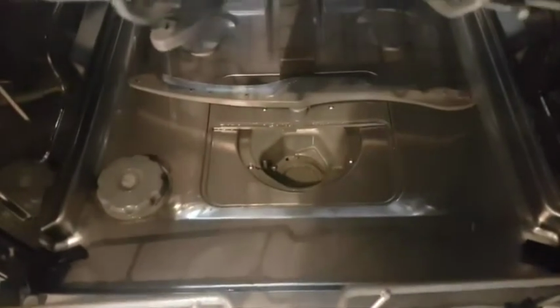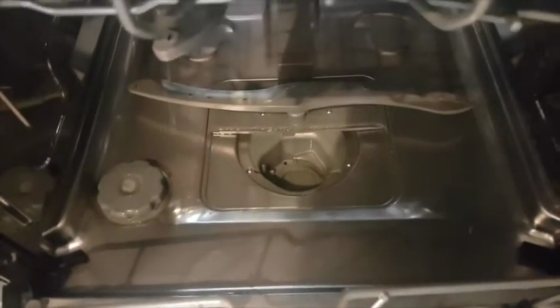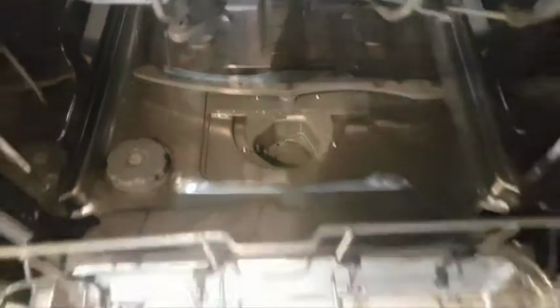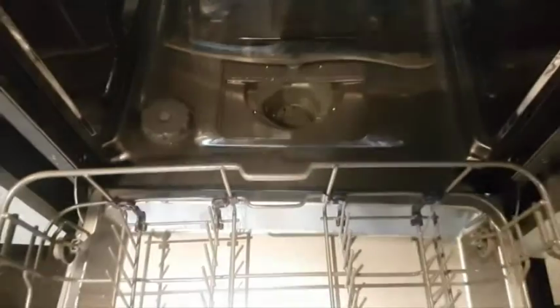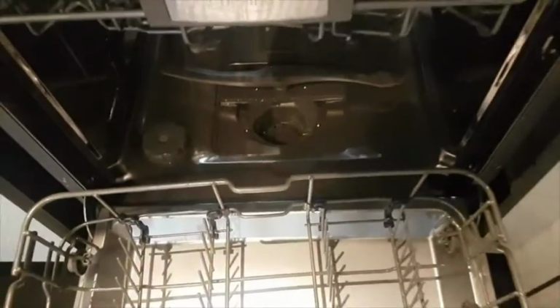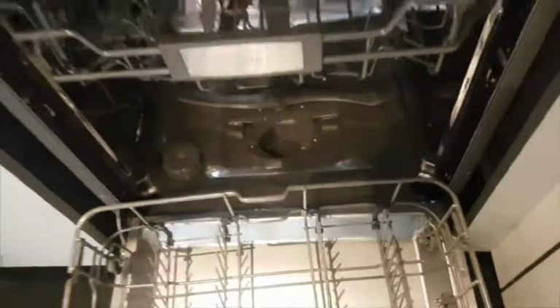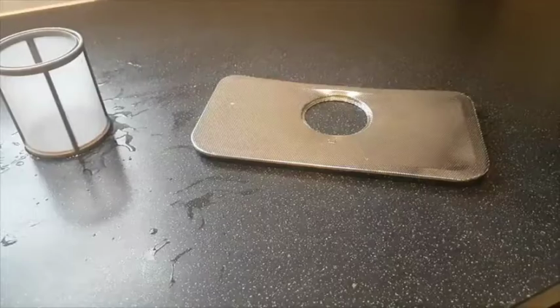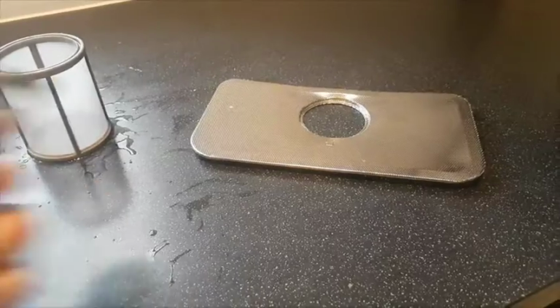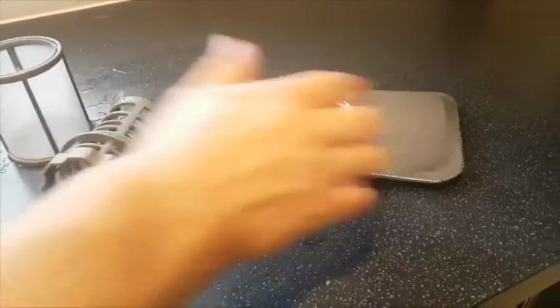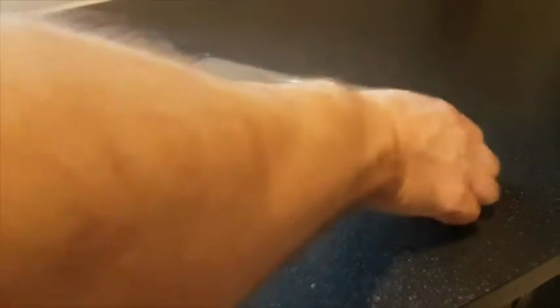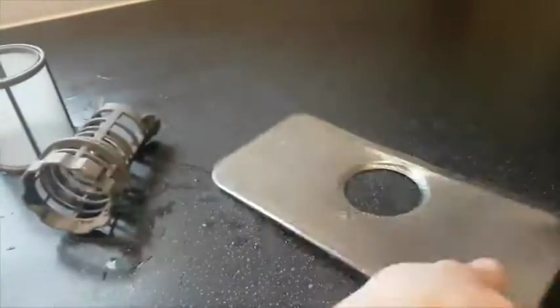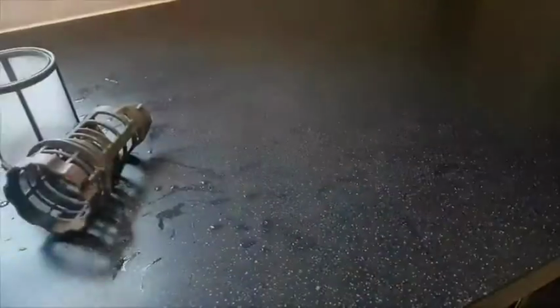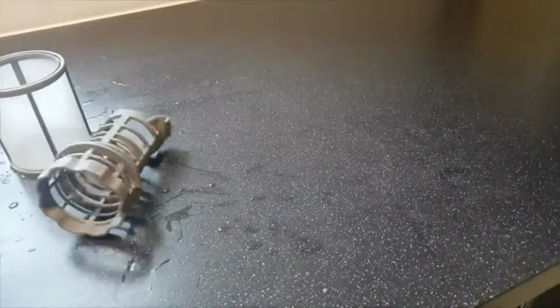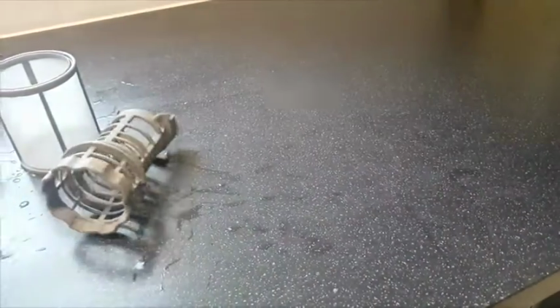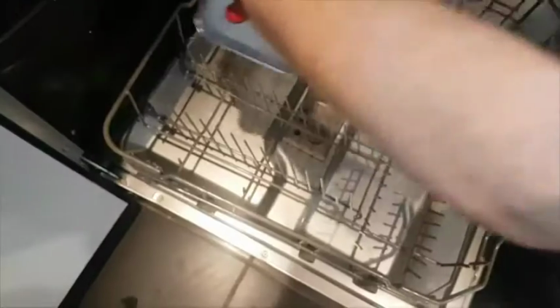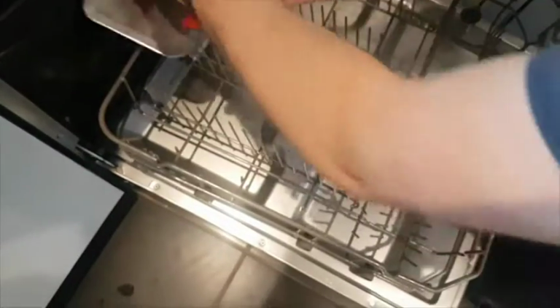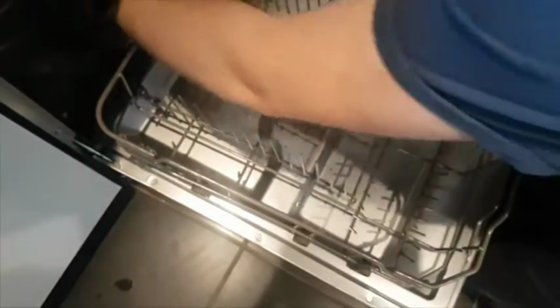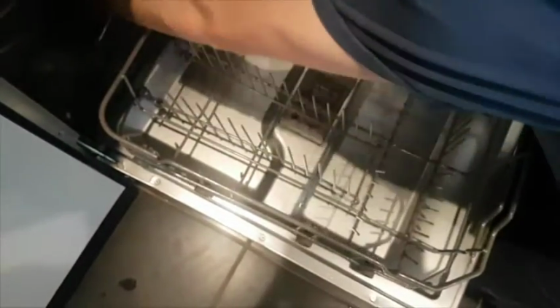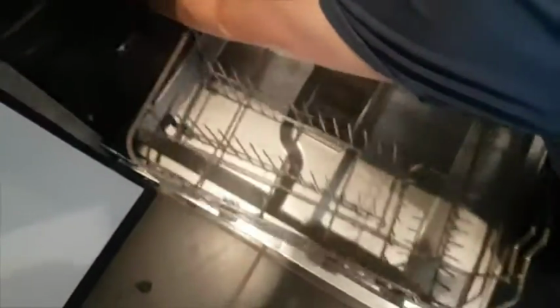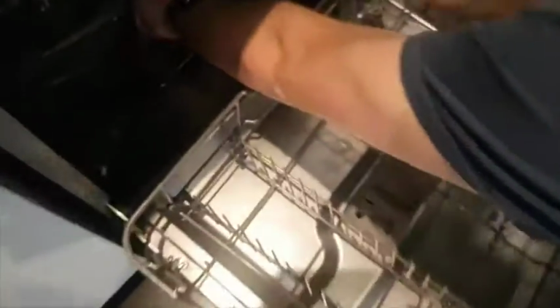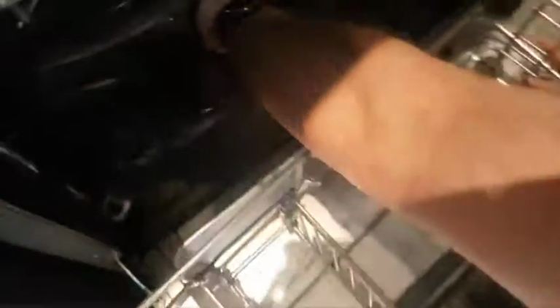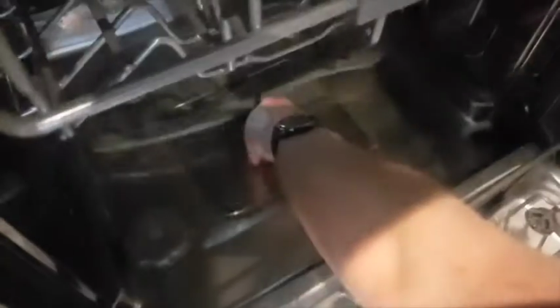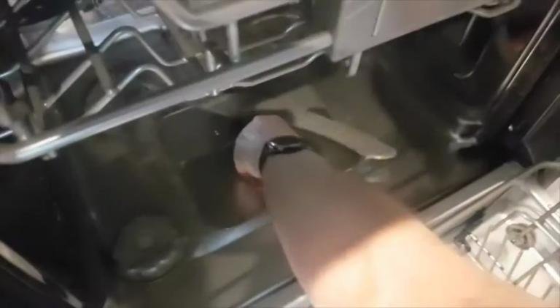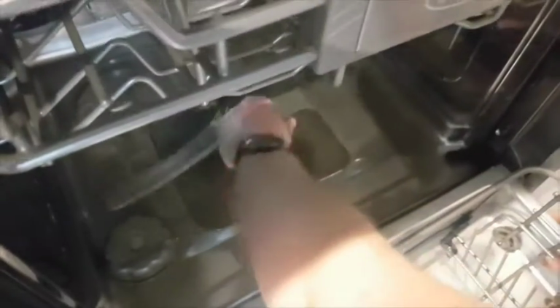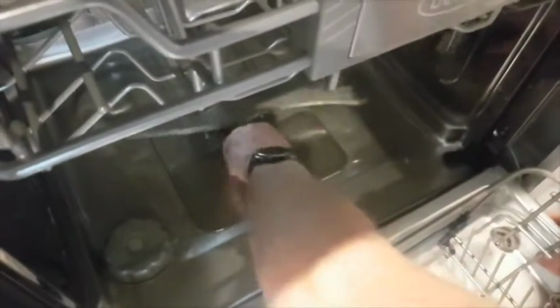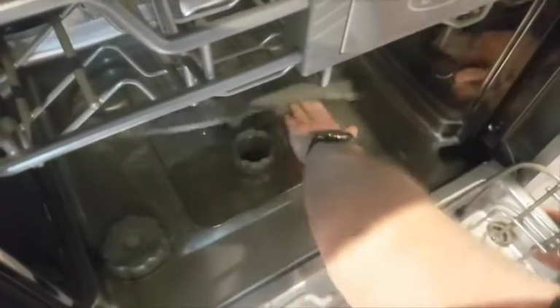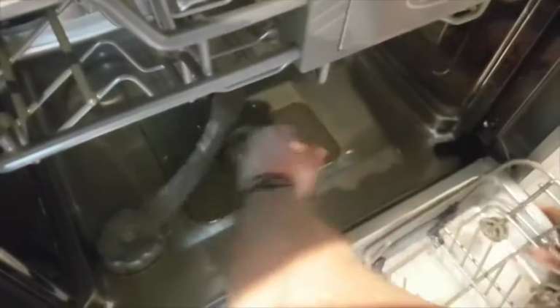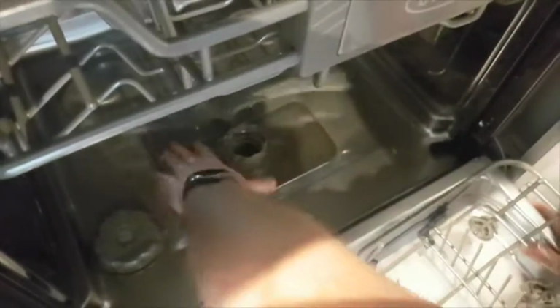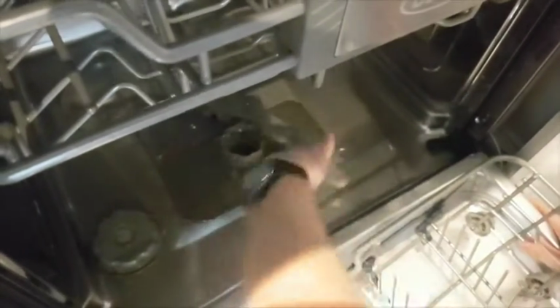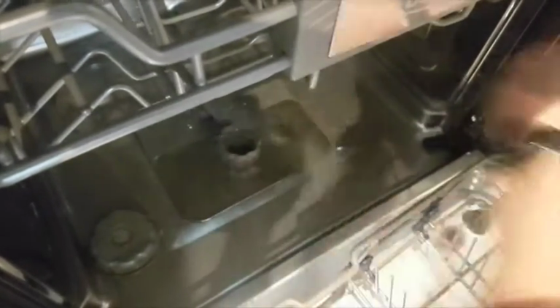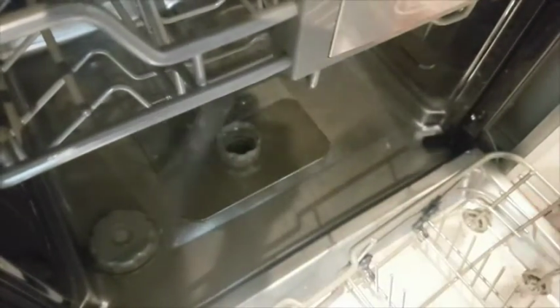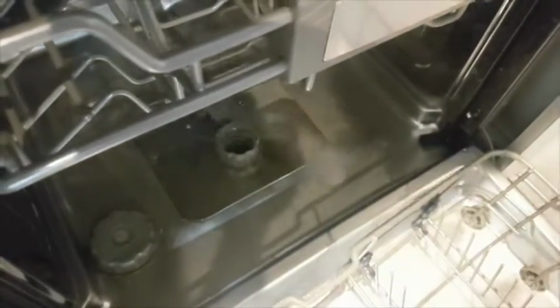The dishwasher itself is very easy to clean. It's got a three-piece filter system, which we've been trying to clean every evening just to keep the dishwasher nice and new. But it's so easy to take it apart and put it back together that it's not been much of a problem.